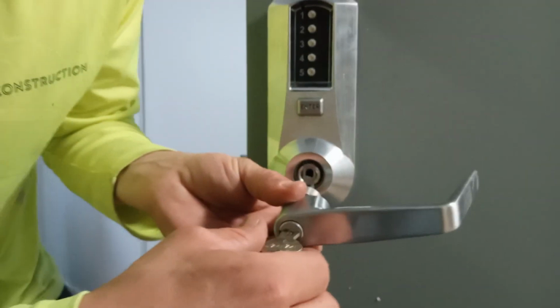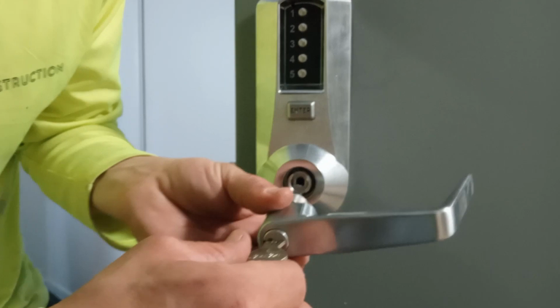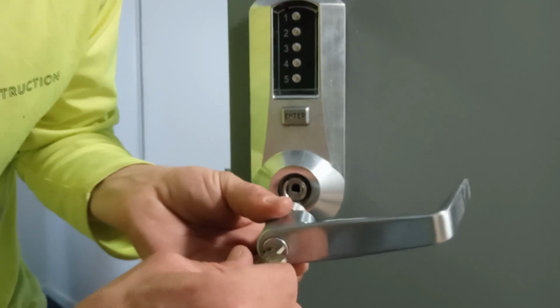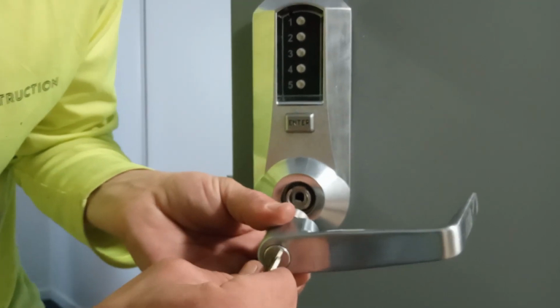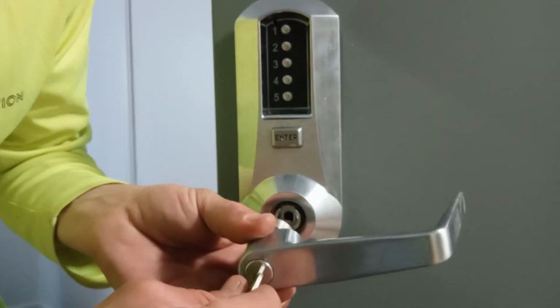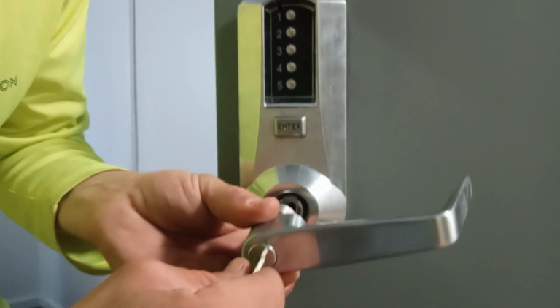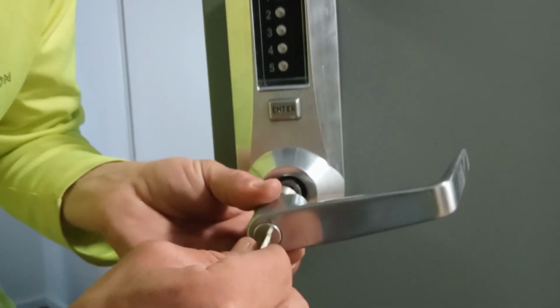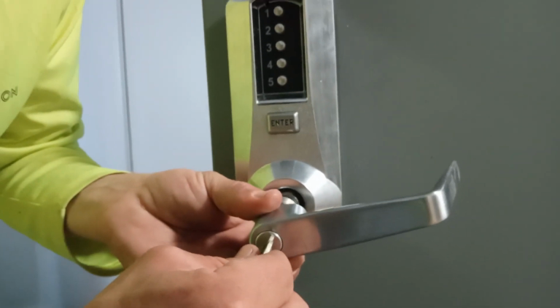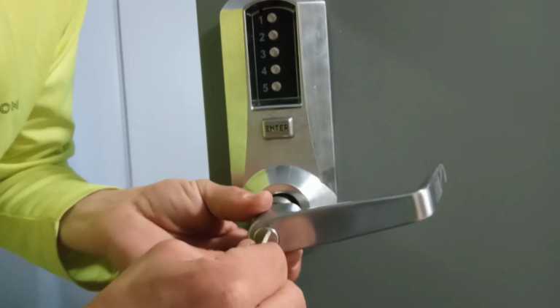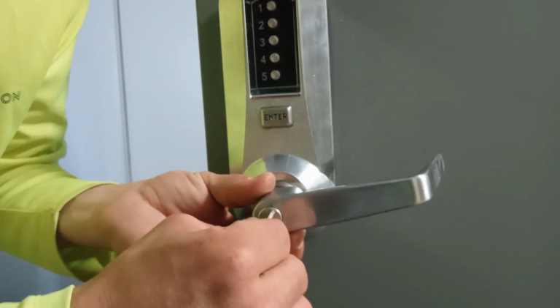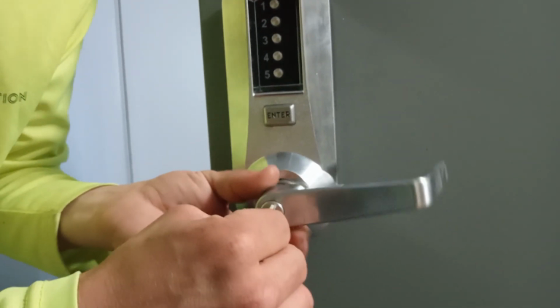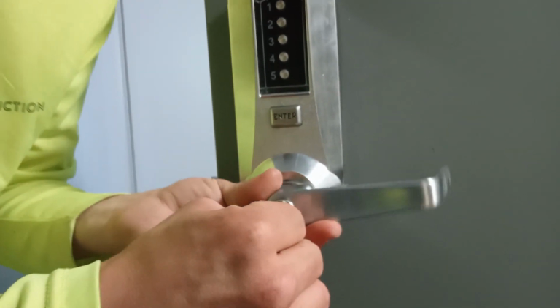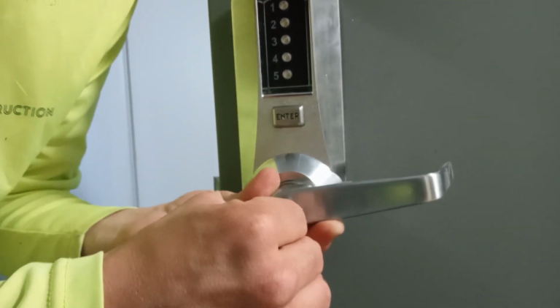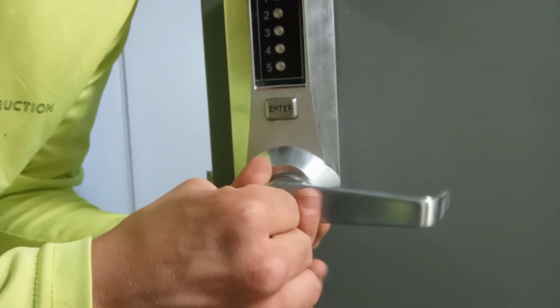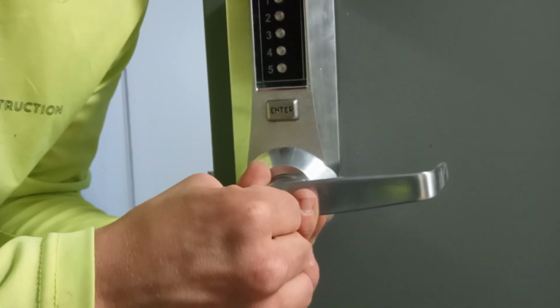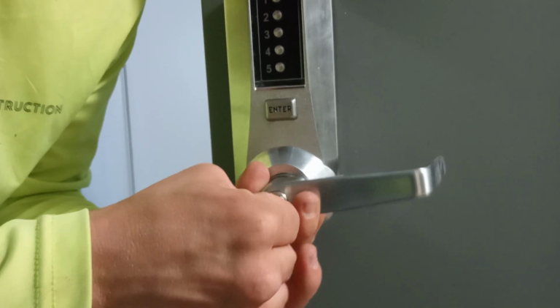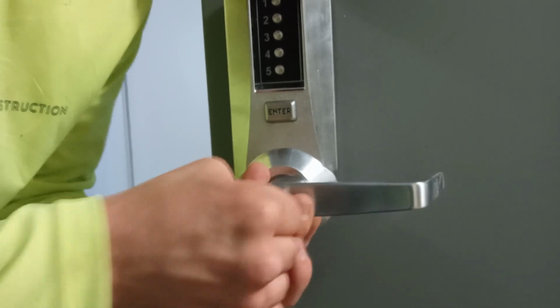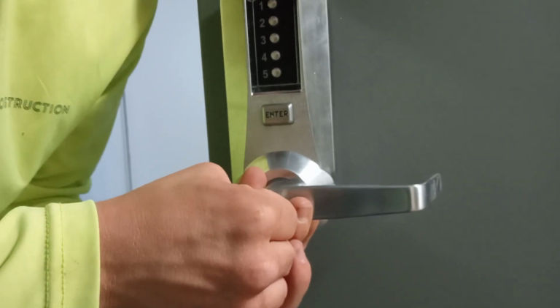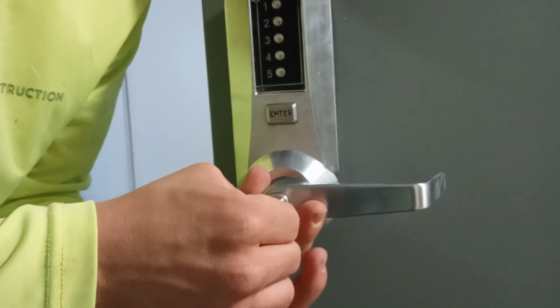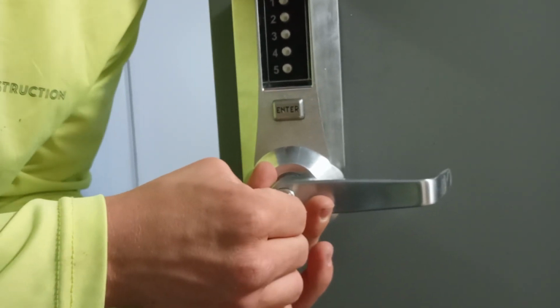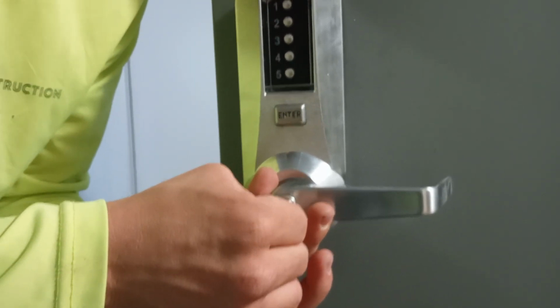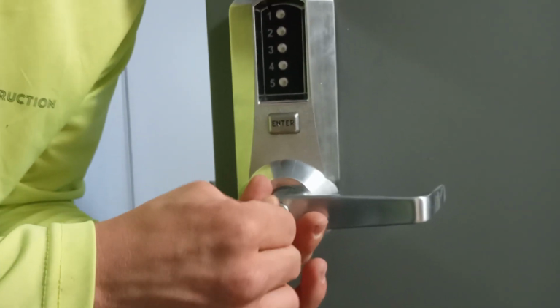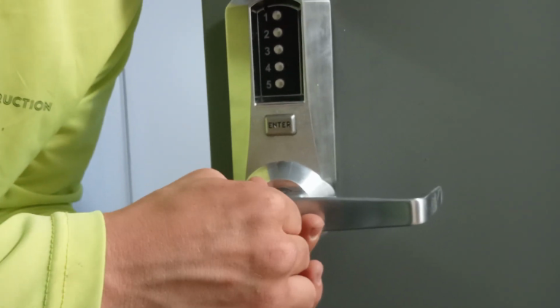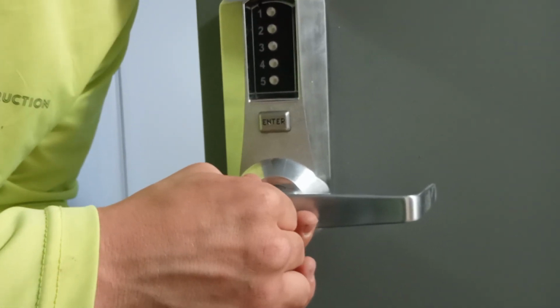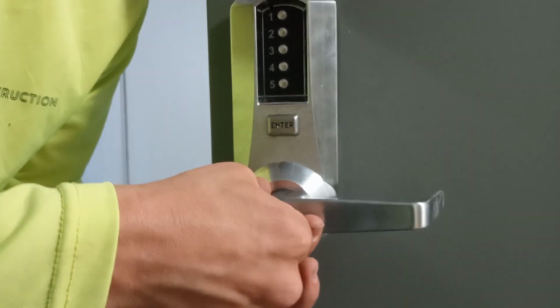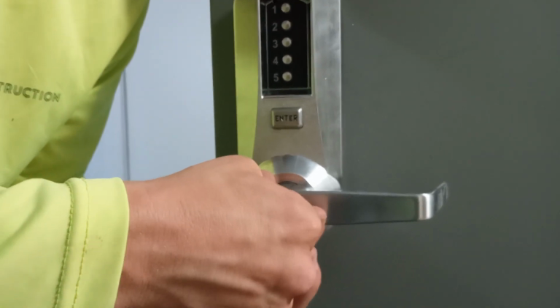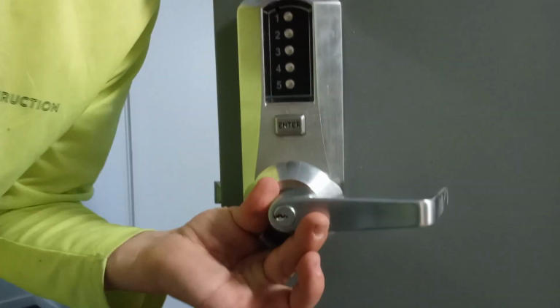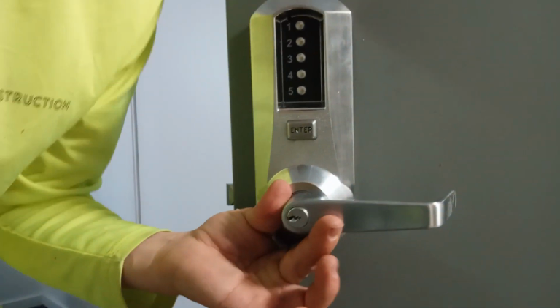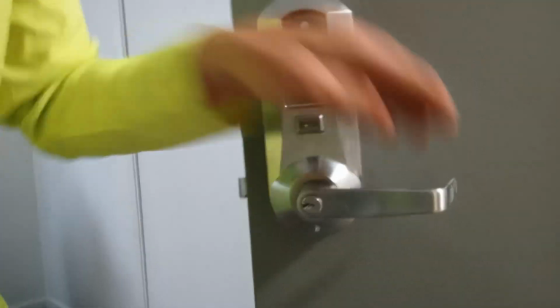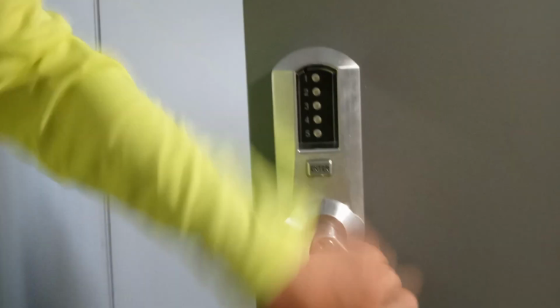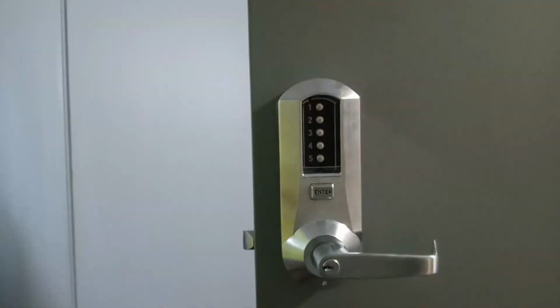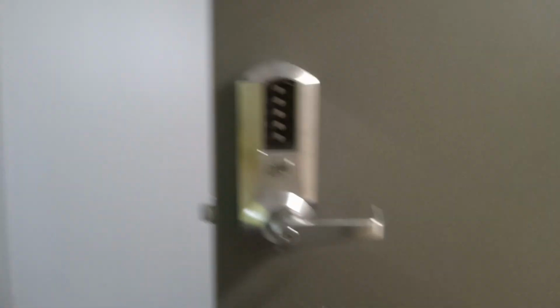Set it in here — let's see if we can. Okay, just like that, it's gonna sit like that. And then you're gonna turn the key, take it out, and you're done.